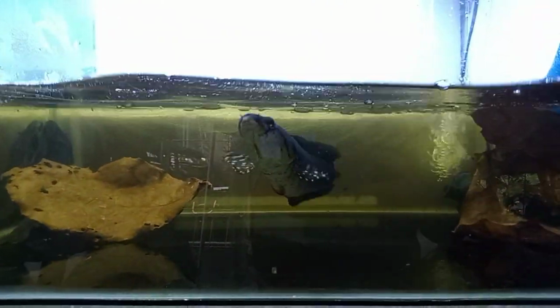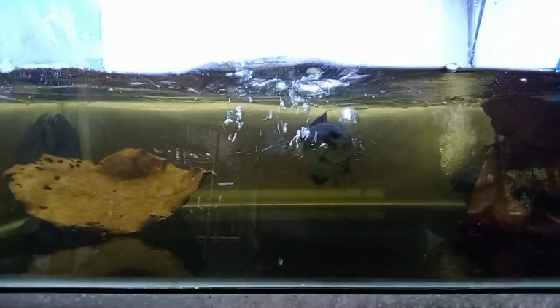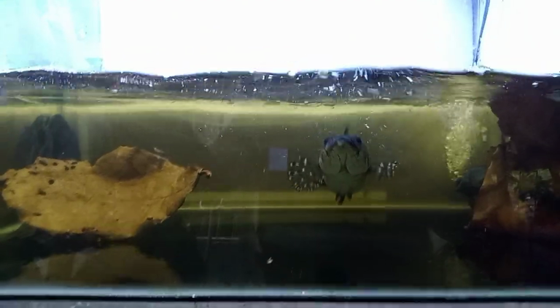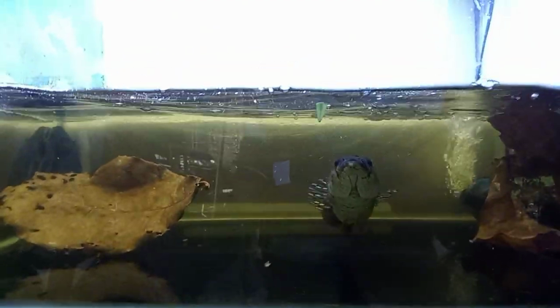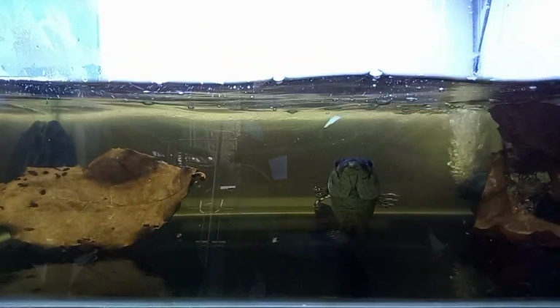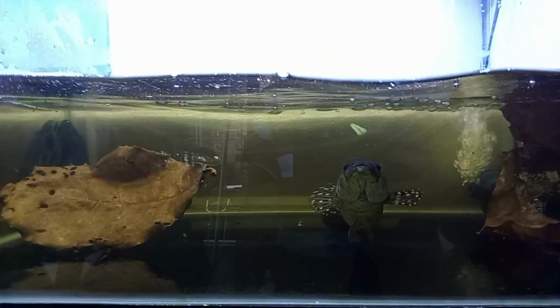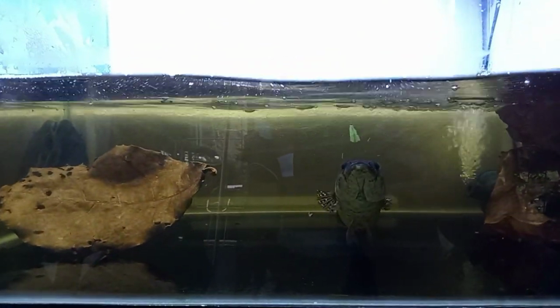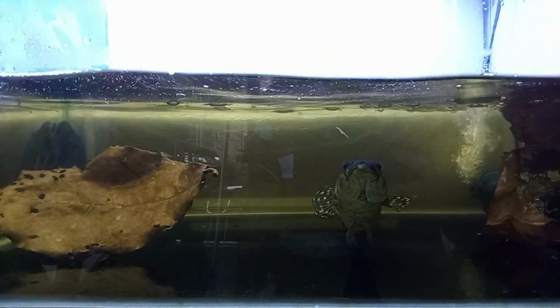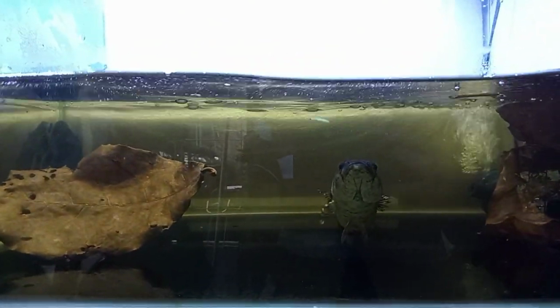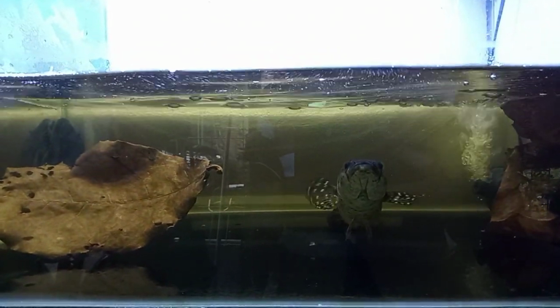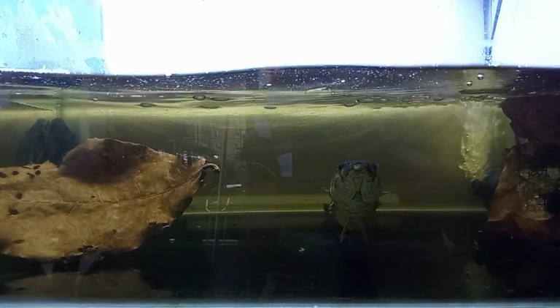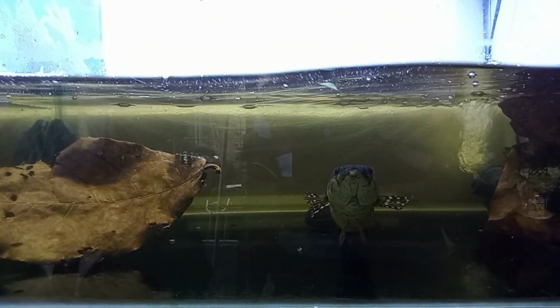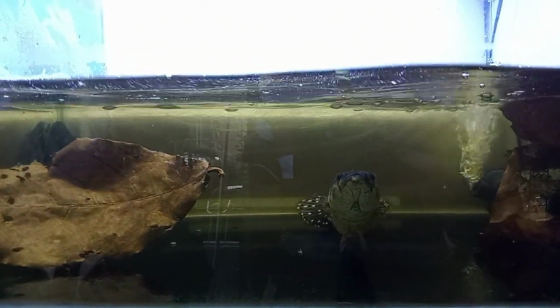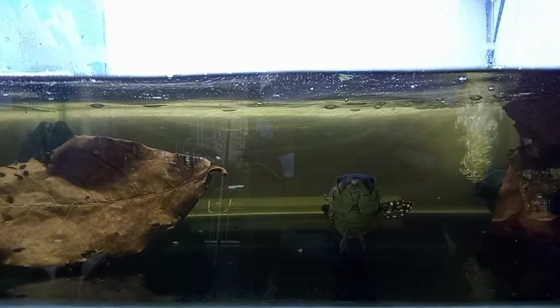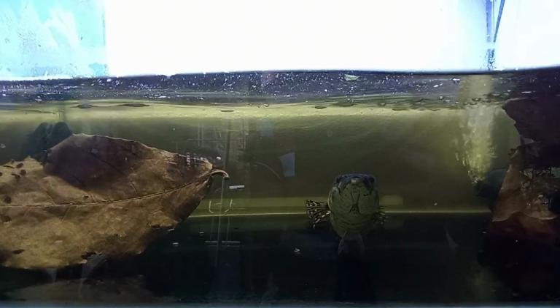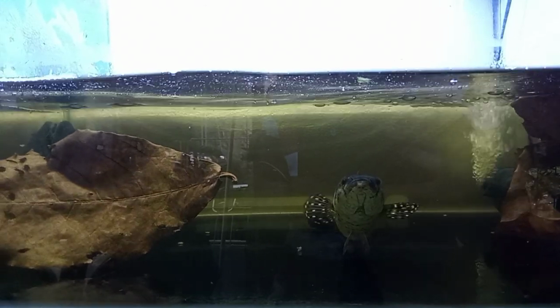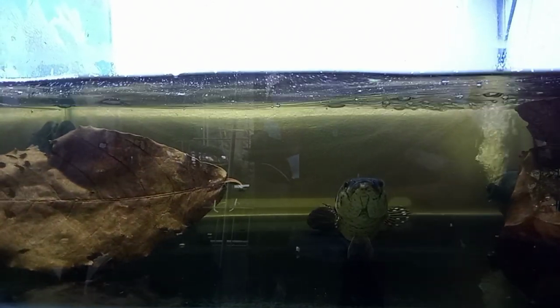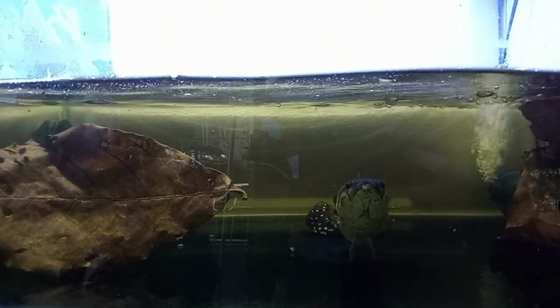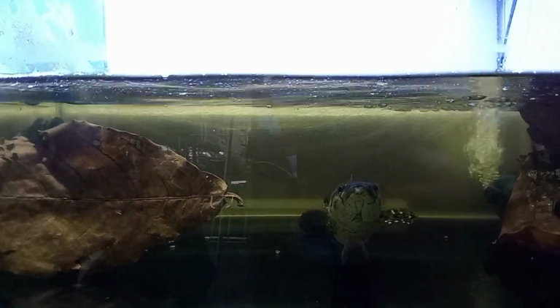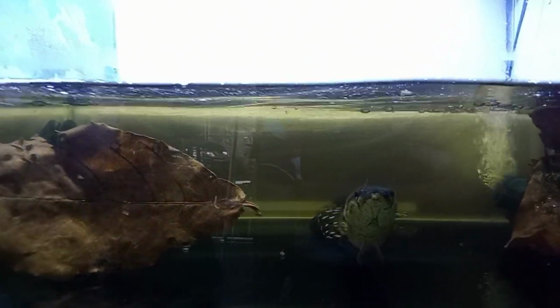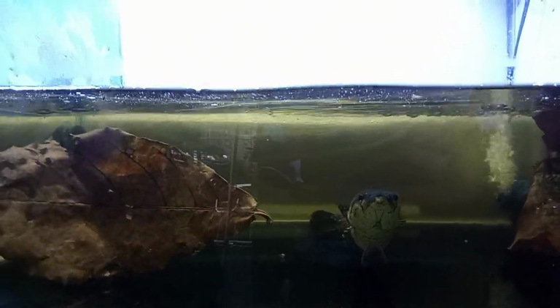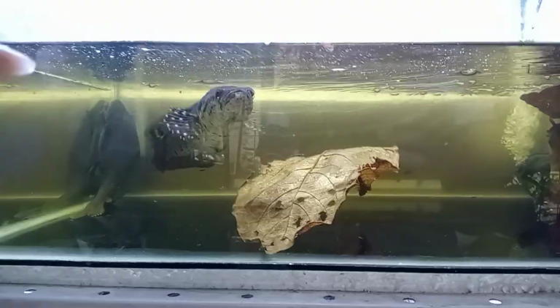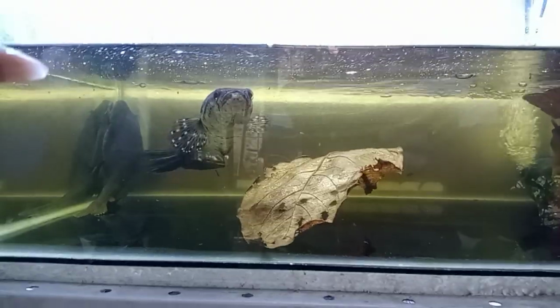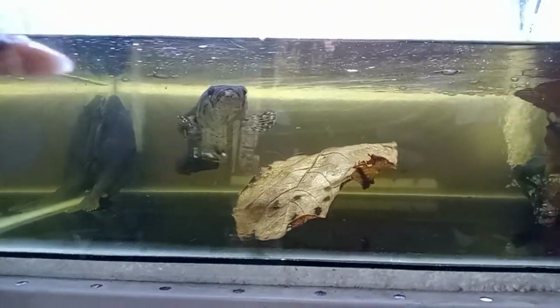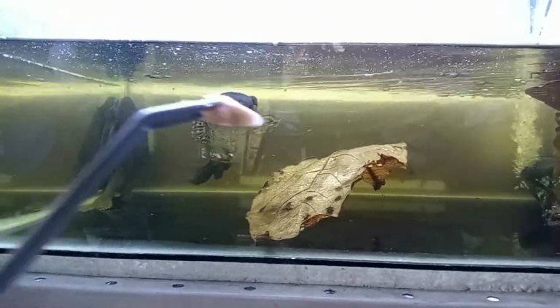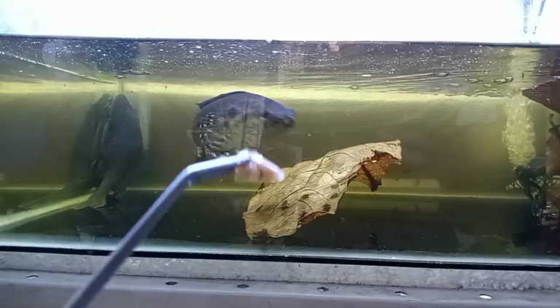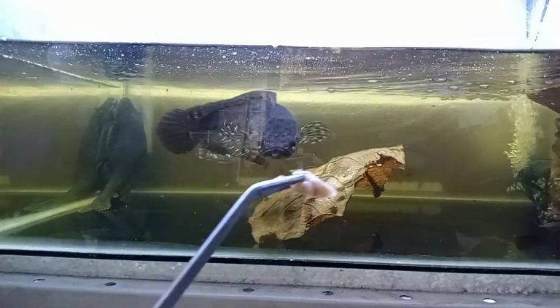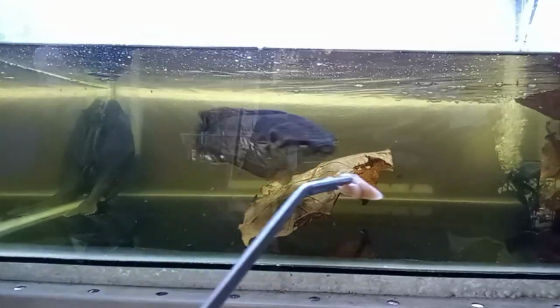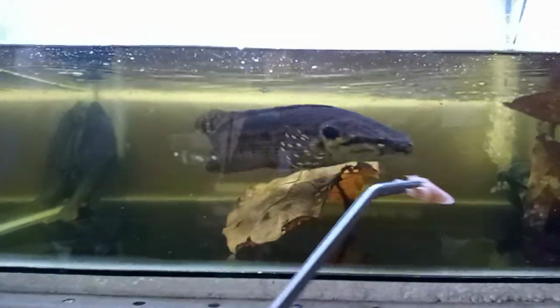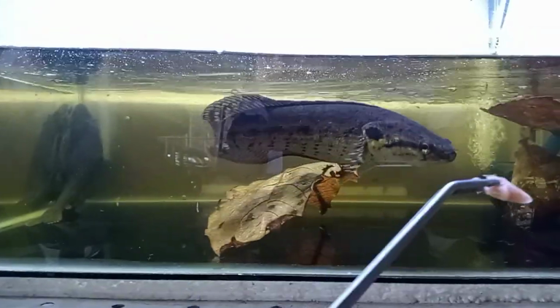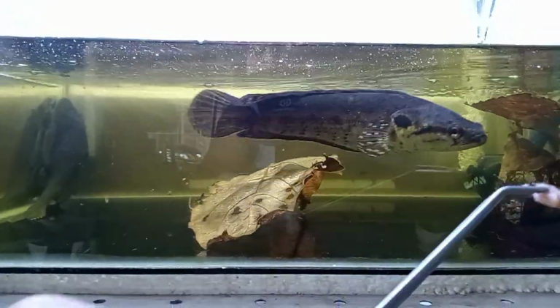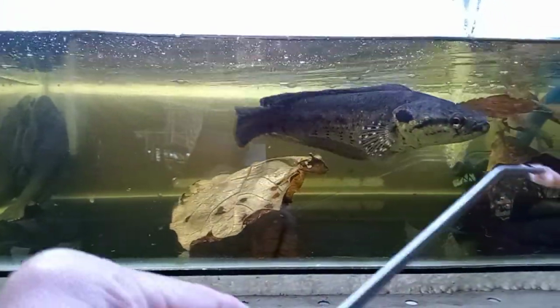We're going to make sure that we have to go to the top here. We're going to open the top here. We're going to make sure that you can see some of these changes. We're going to make sure that you can see the bottom here, and the top here.